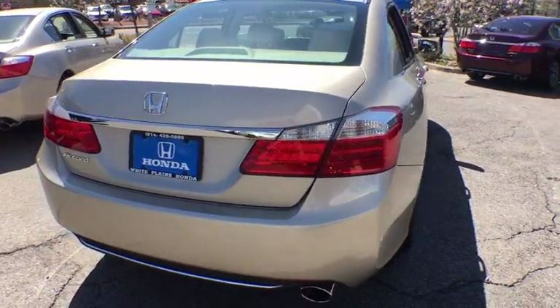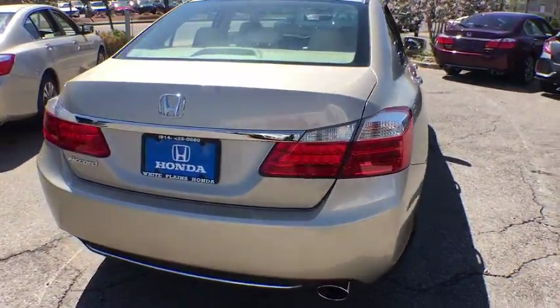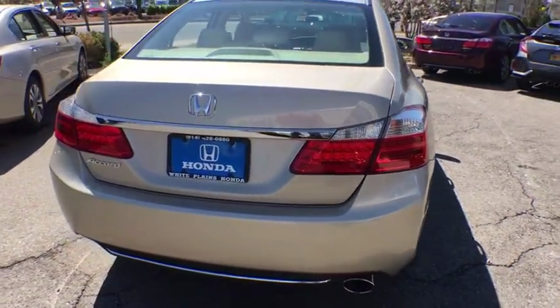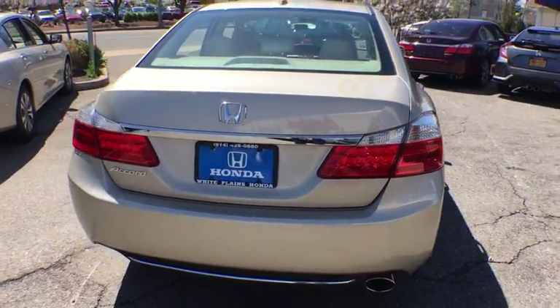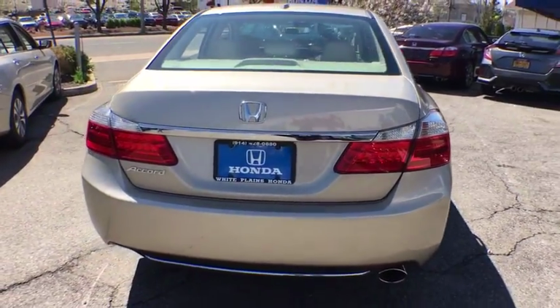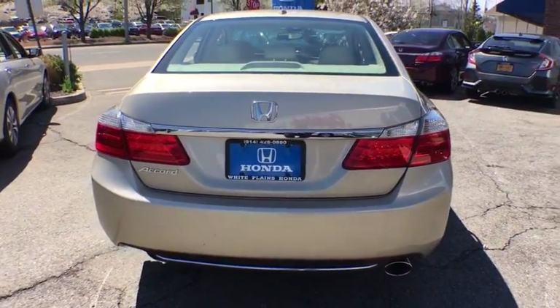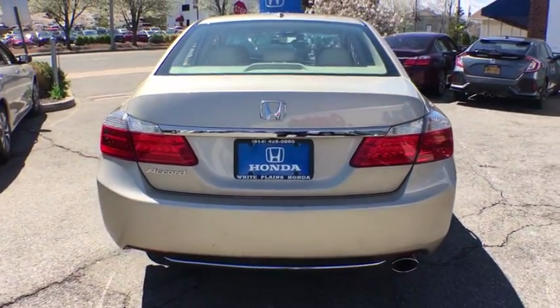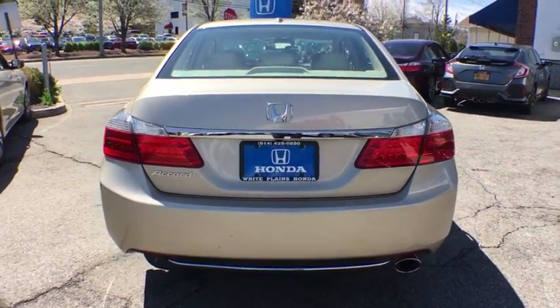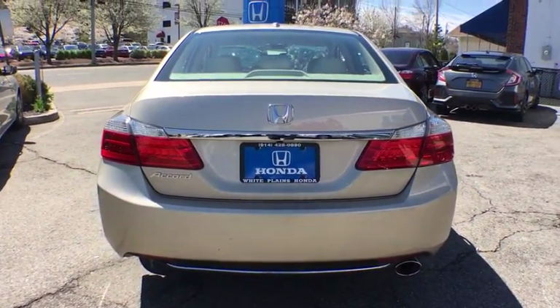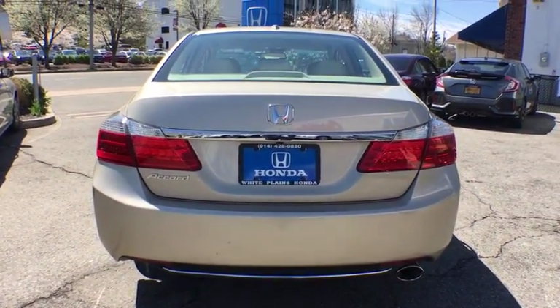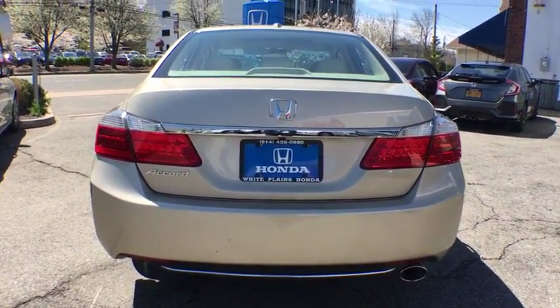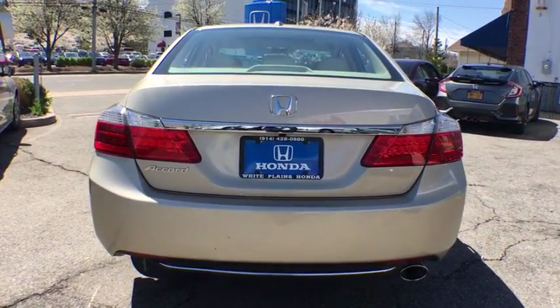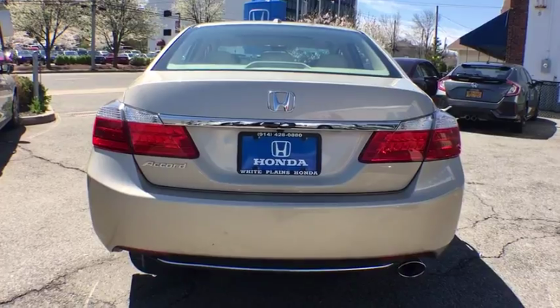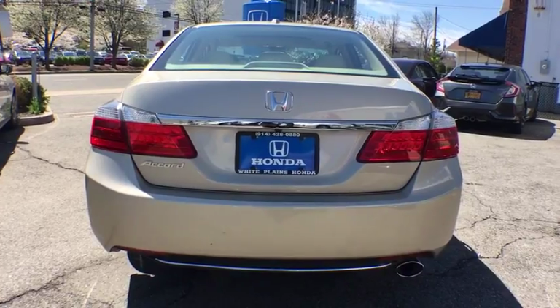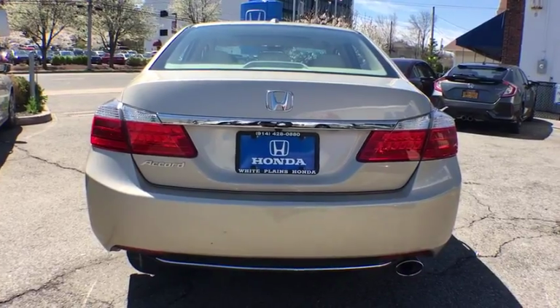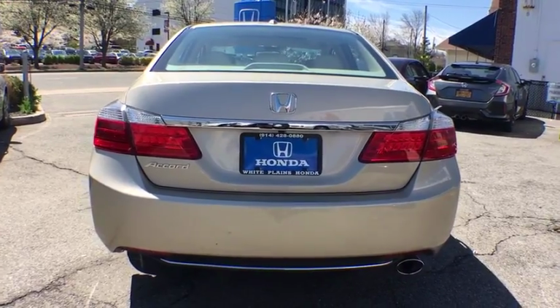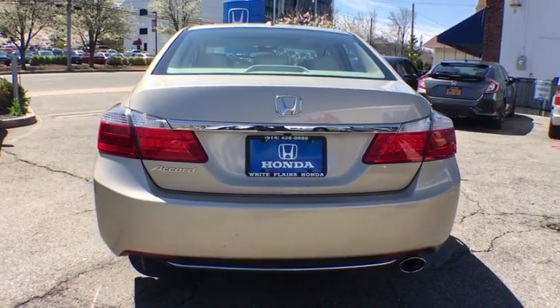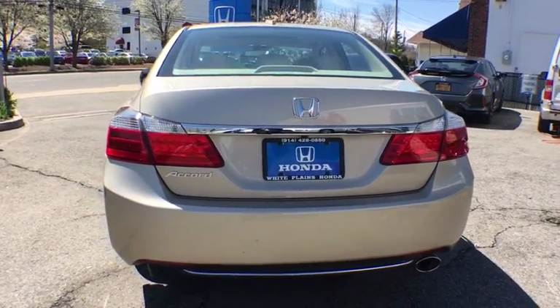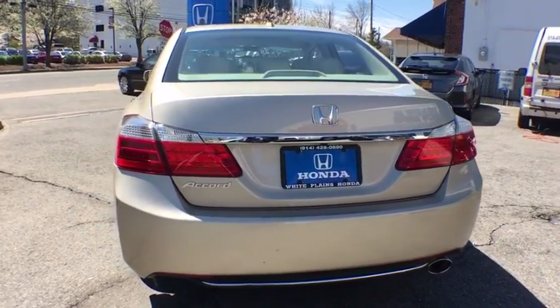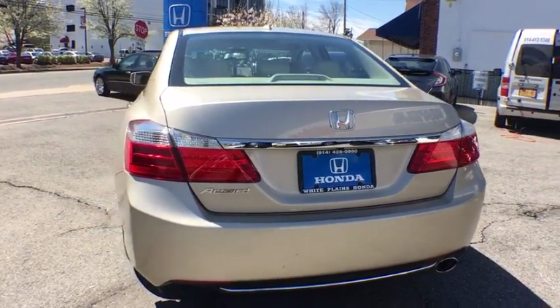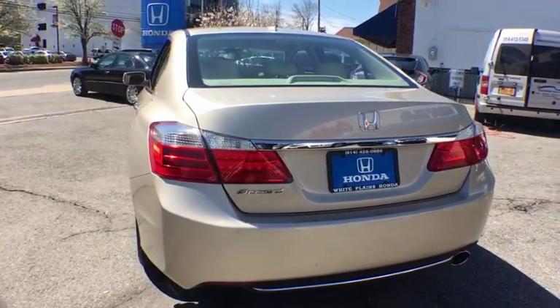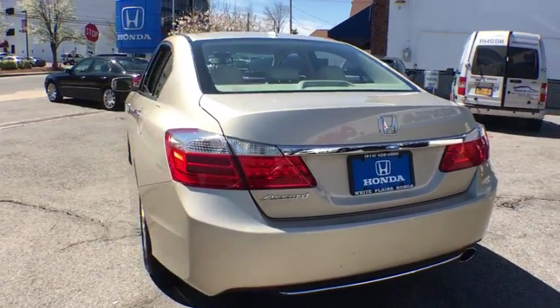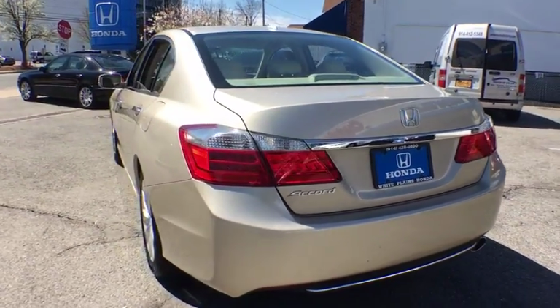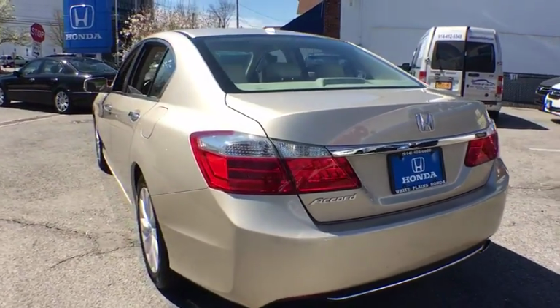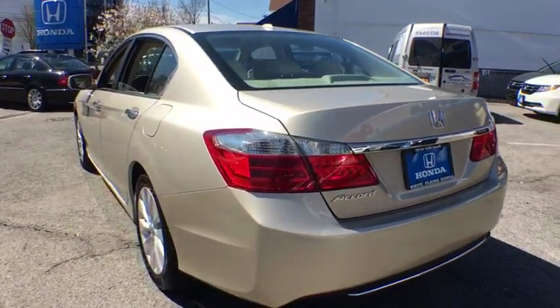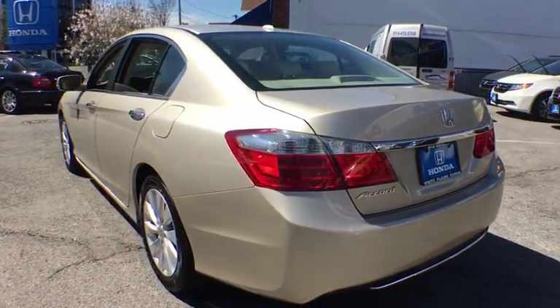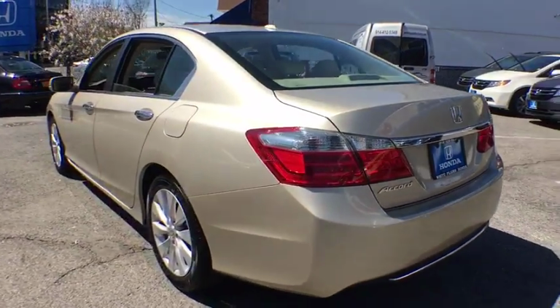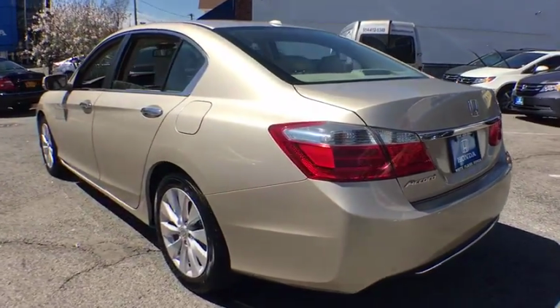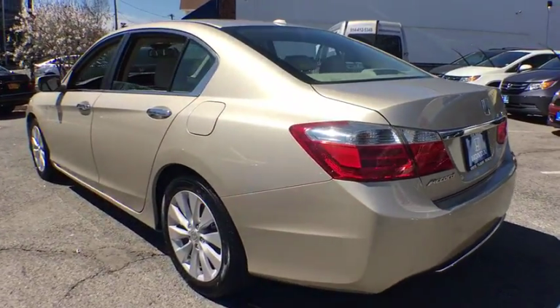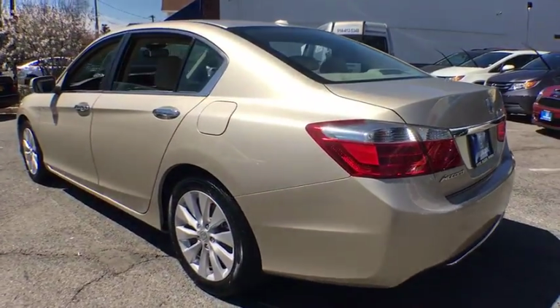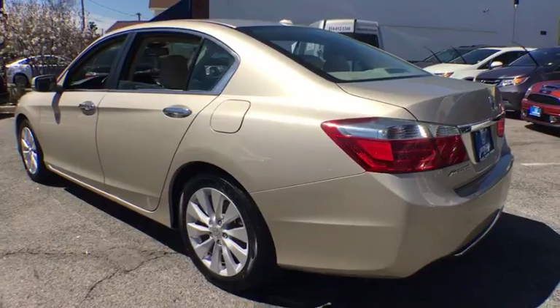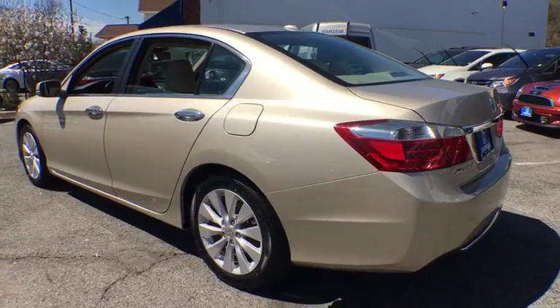Power moonroof. Remote keyless entry. Brake assist. Panic alarm. Tachometer. Is love at first sight really possible? Let us know when you stop in.